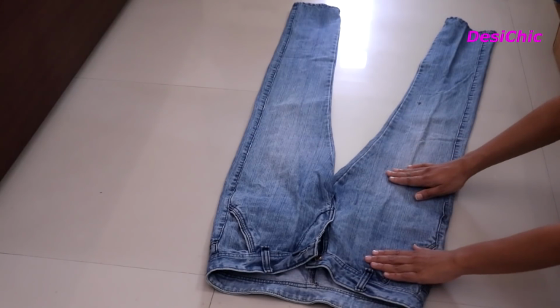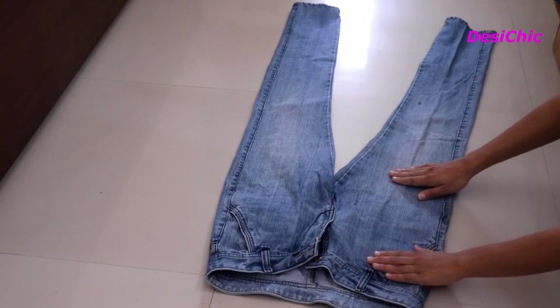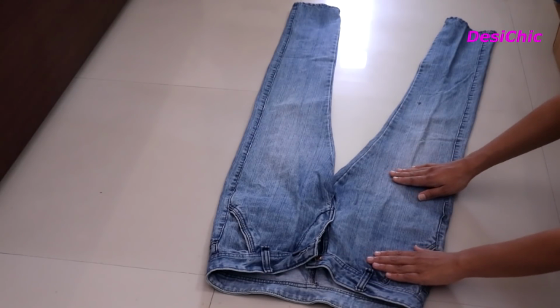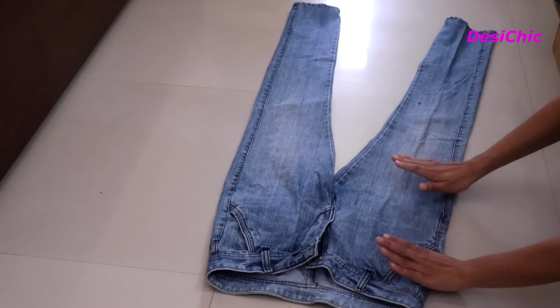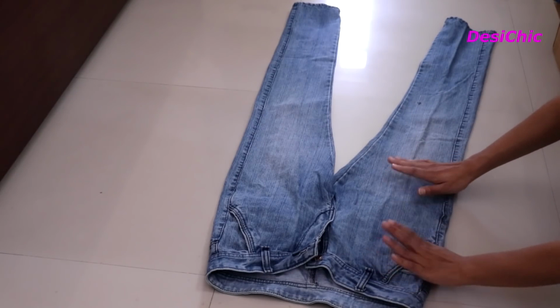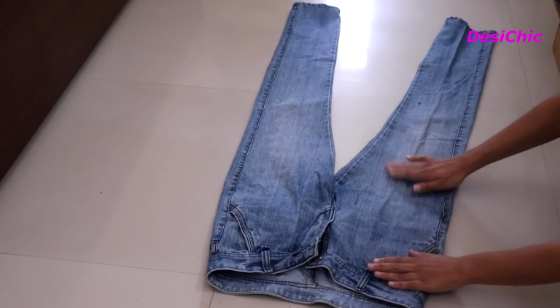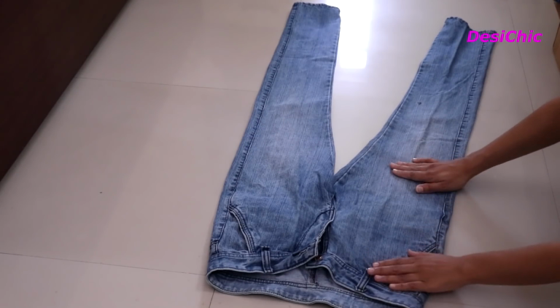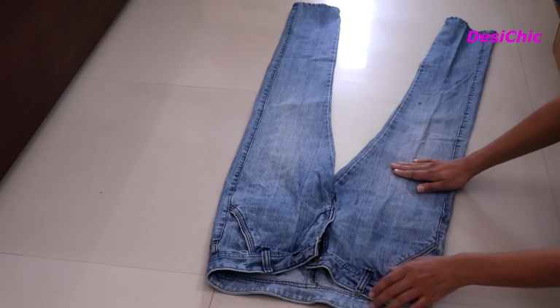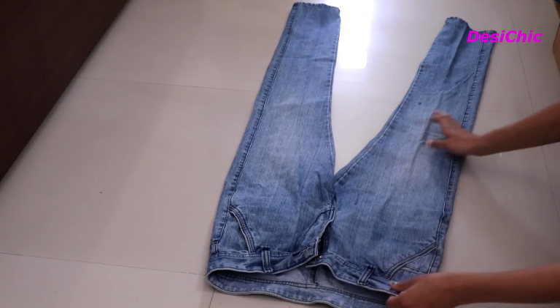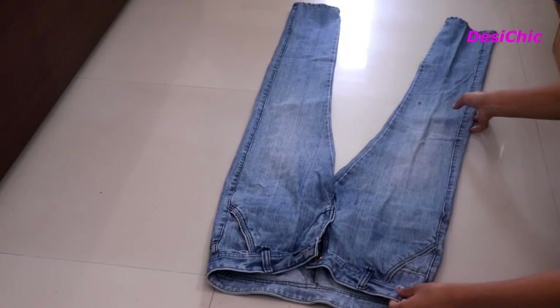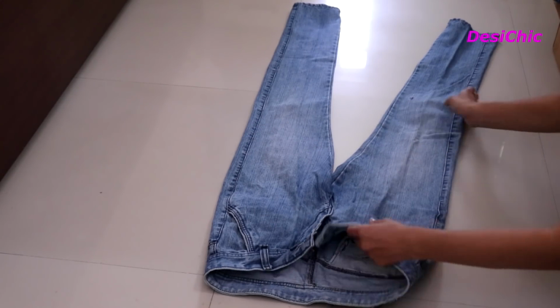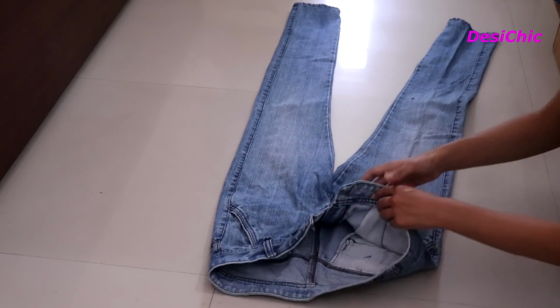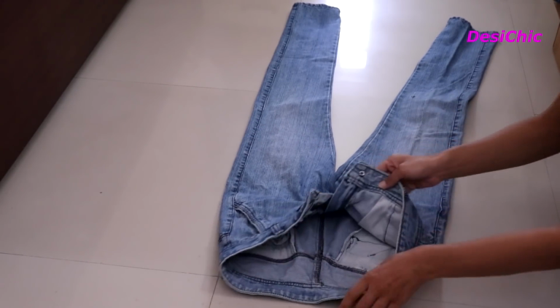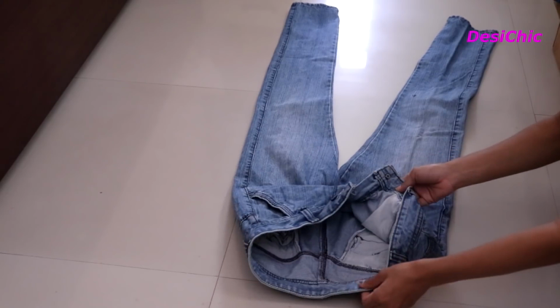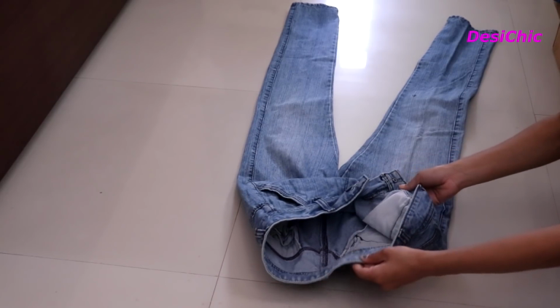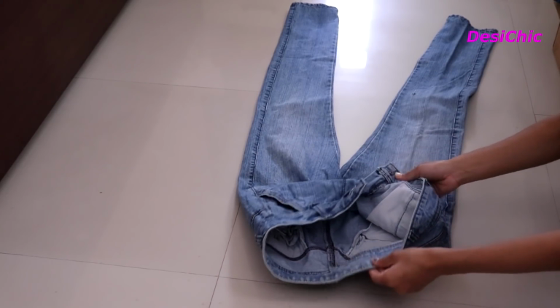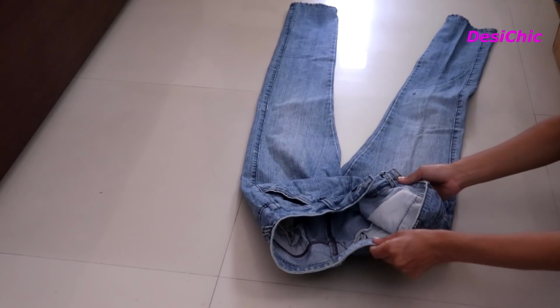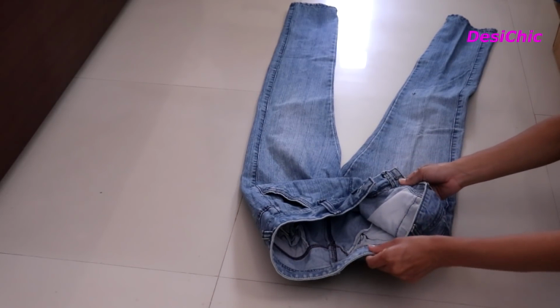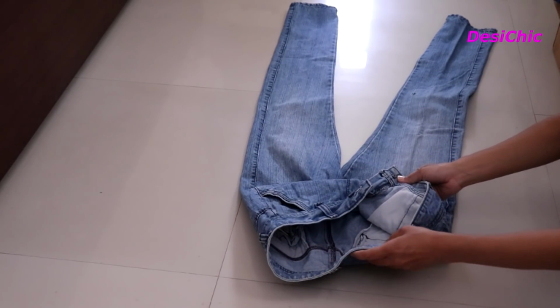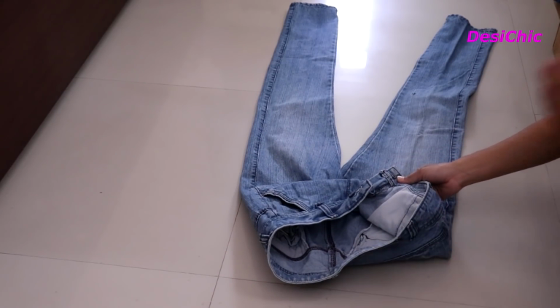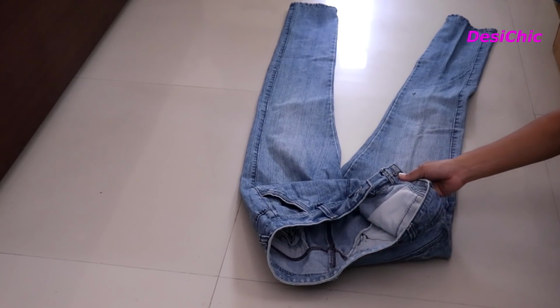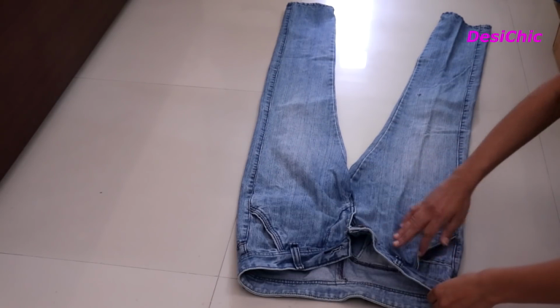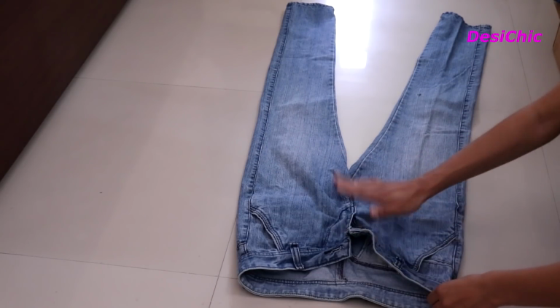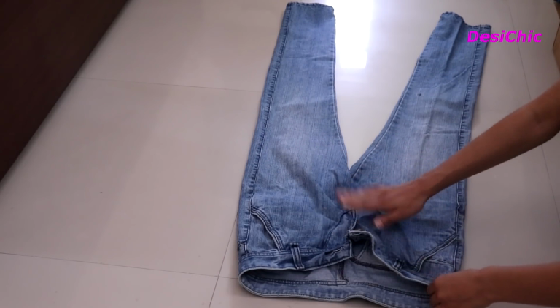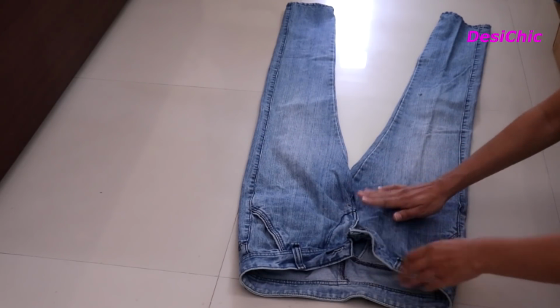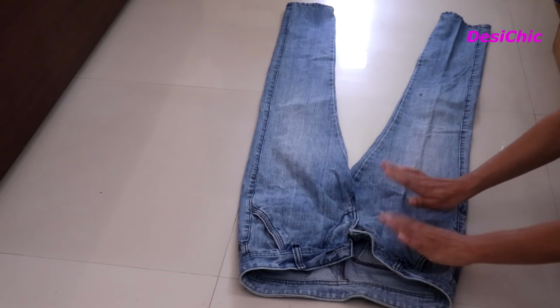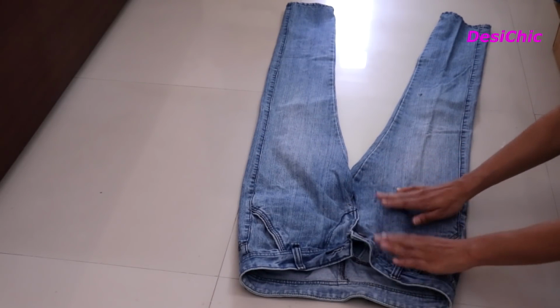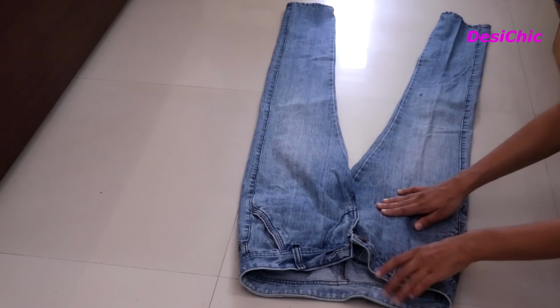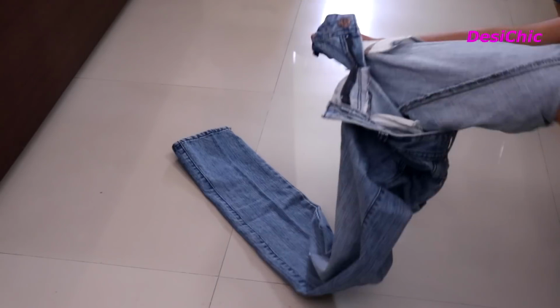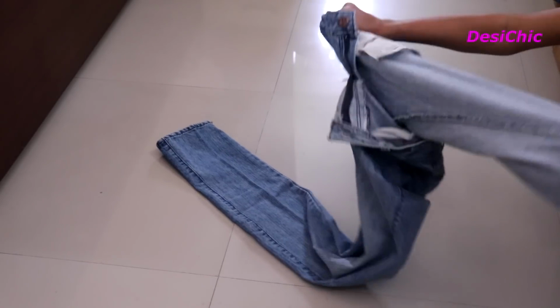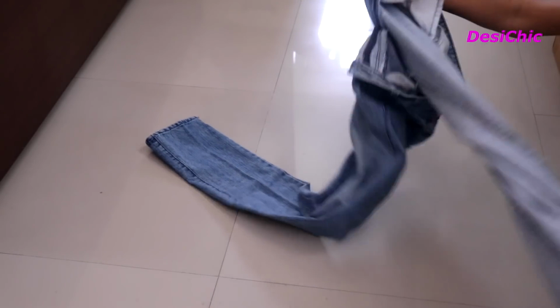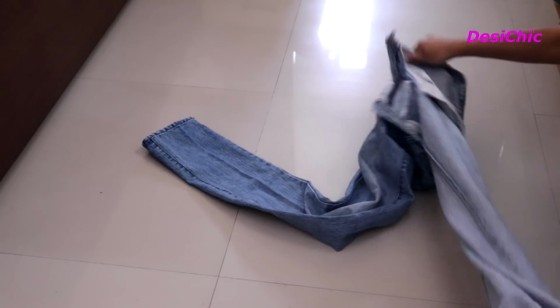I generally wear small size clothes, that's why I'm taking a man's small size jeans. If you wear medium size clothes, go for medium size men's jeans. If you wear large size, go for a large one.